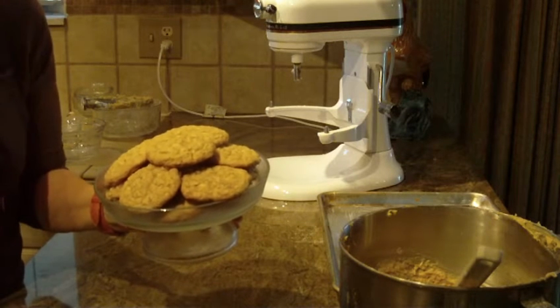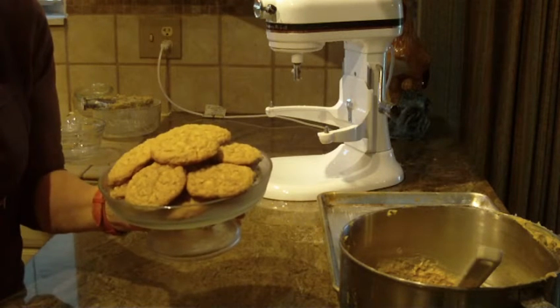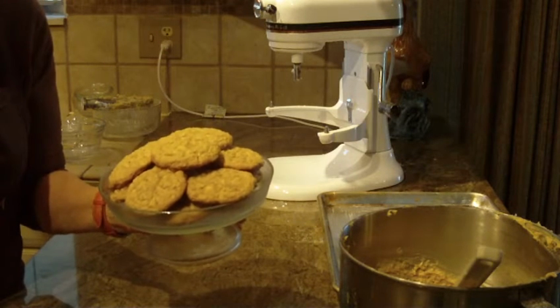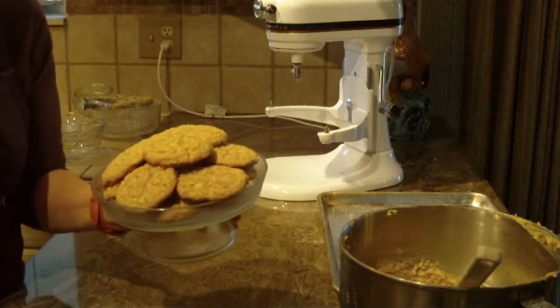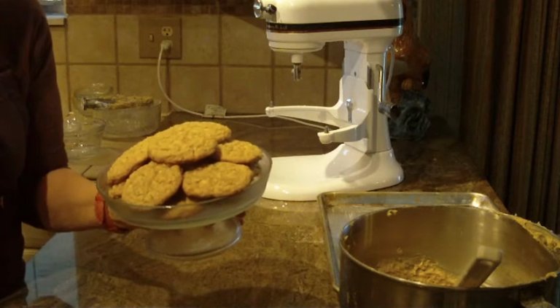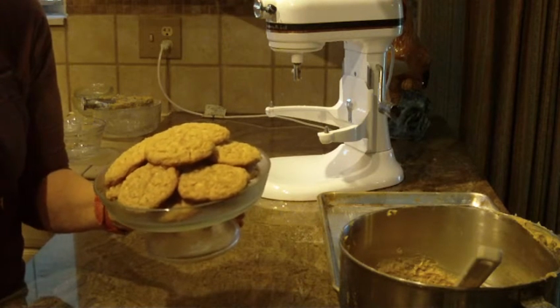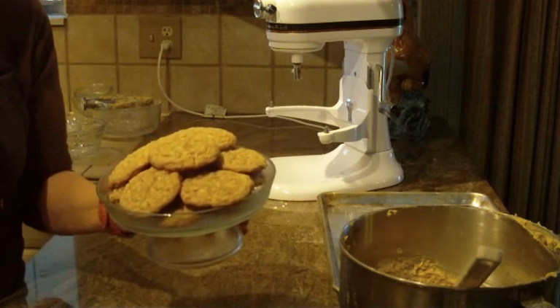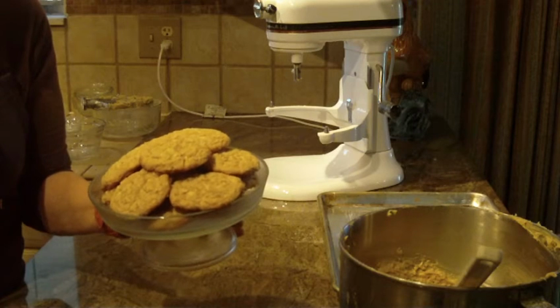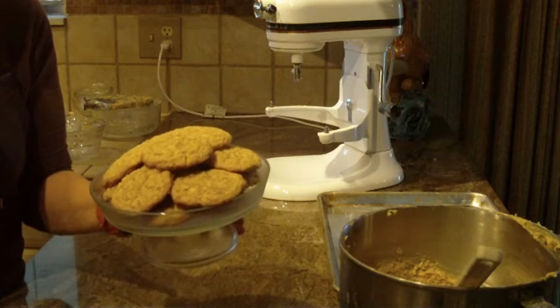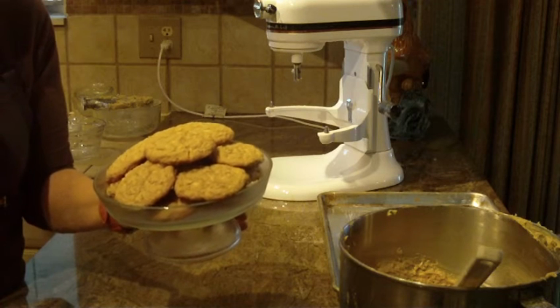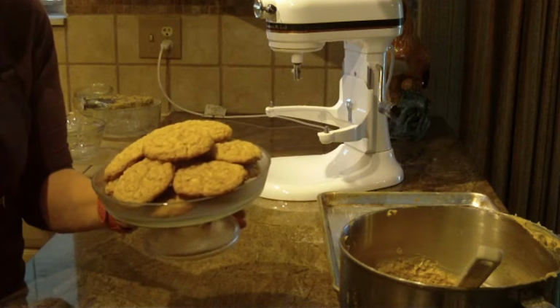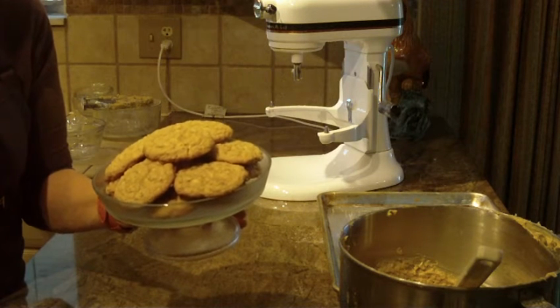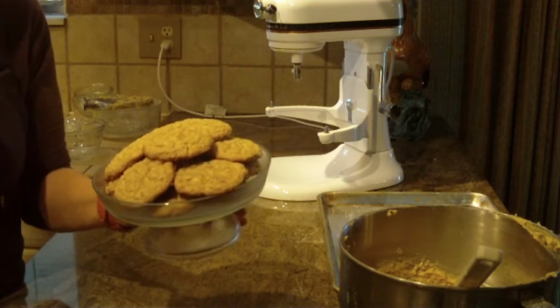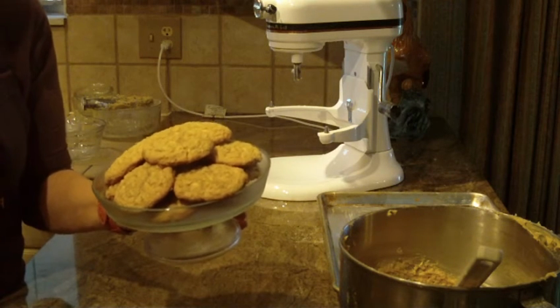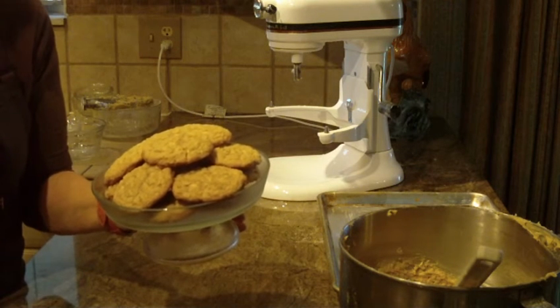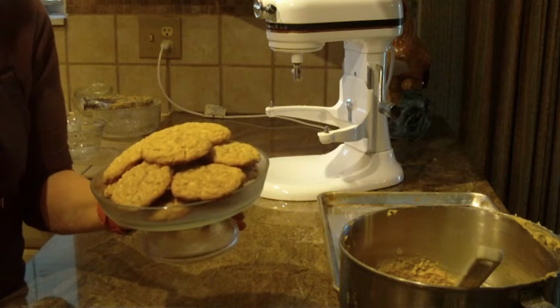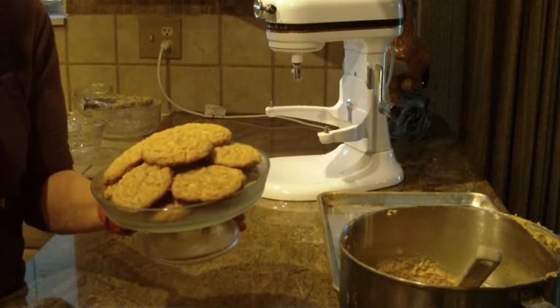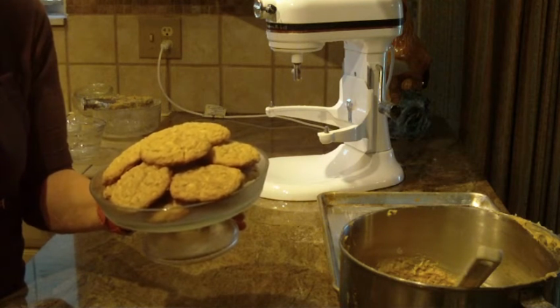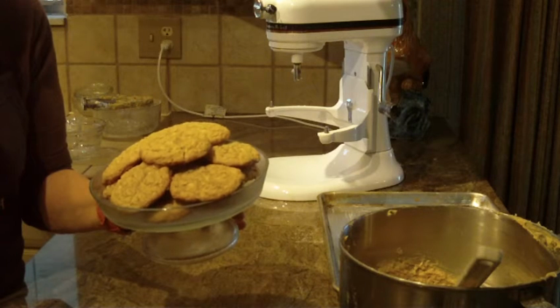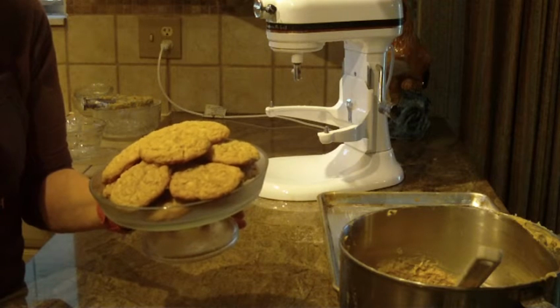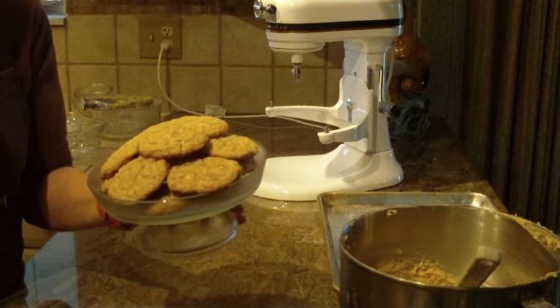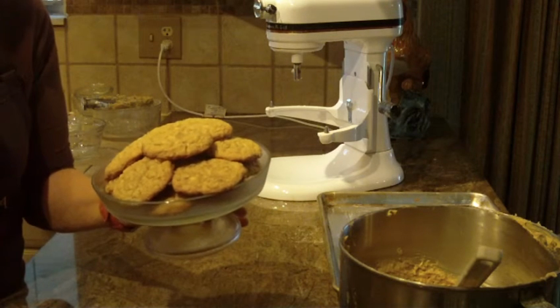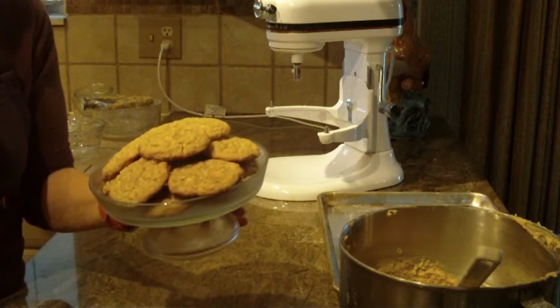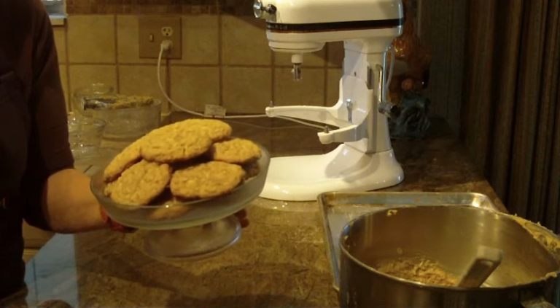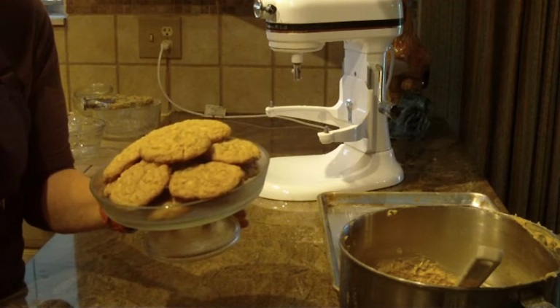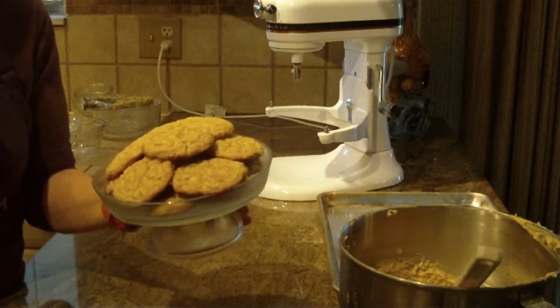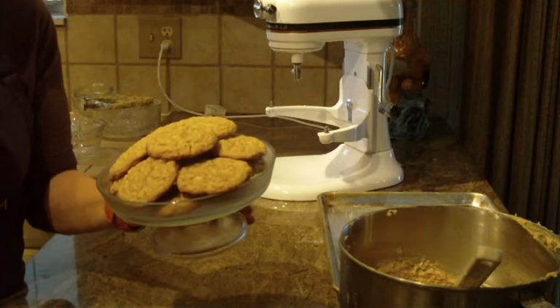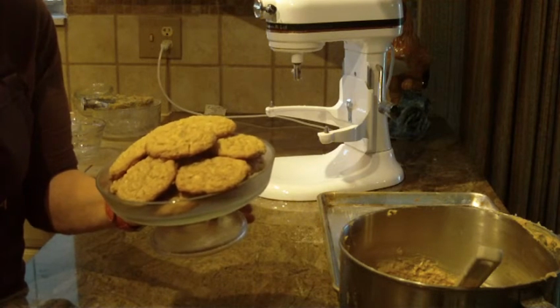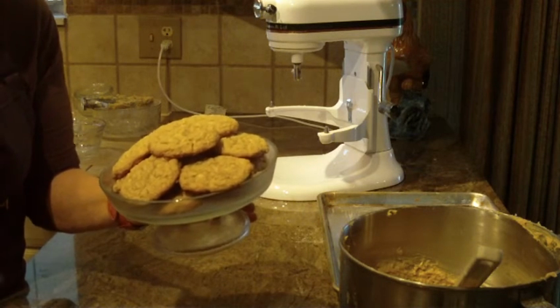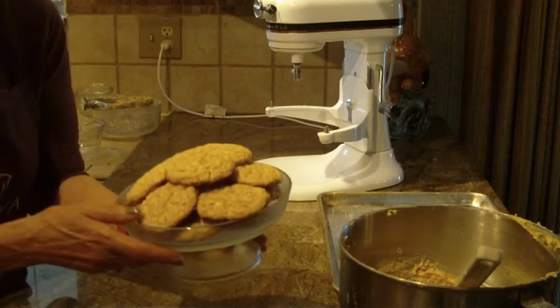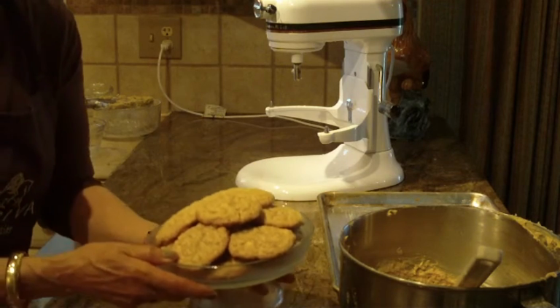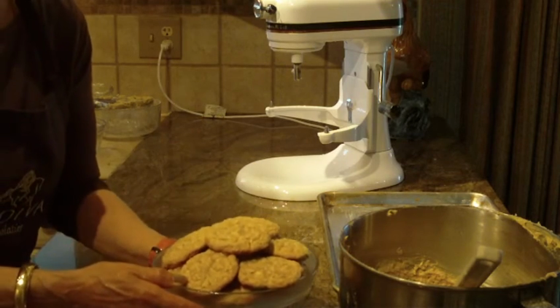There you have it — white chocolate oatmeal cookies. Pretty easy to make and absolutely delicious. You've got to try this recipe. If you do, leave a comment because I'd like to hear from you. Thank you for watching Diane Love to Bake, and please subscribe to my channel. I'll see you soon. Bye!